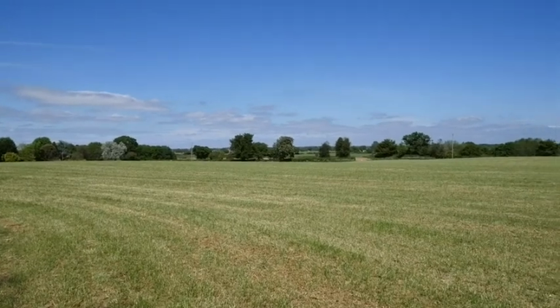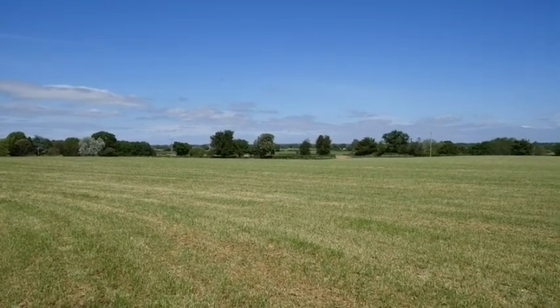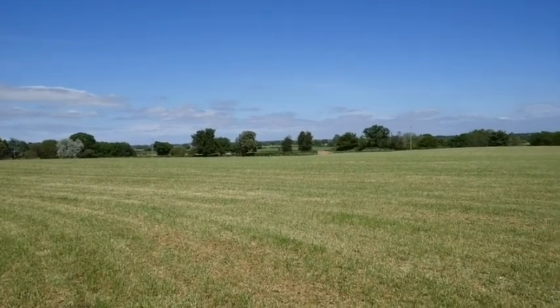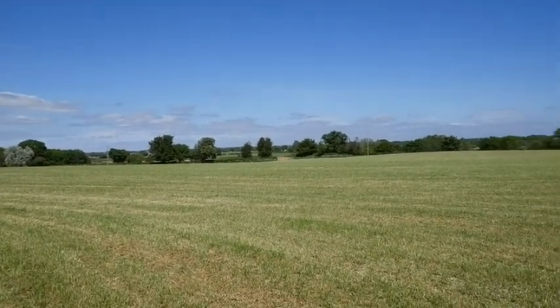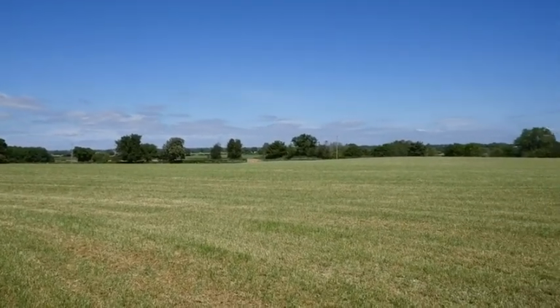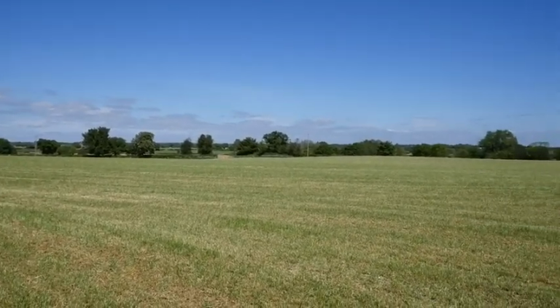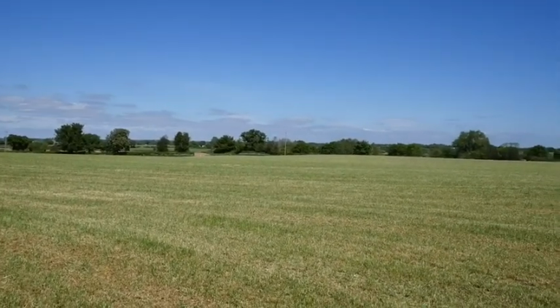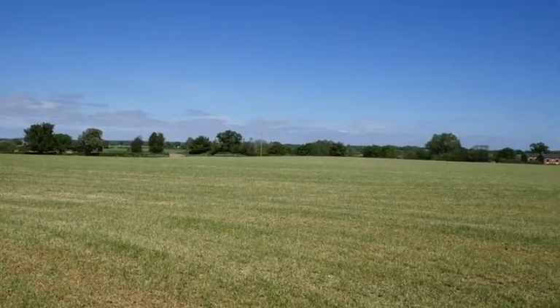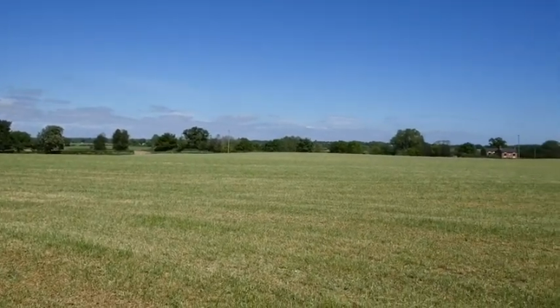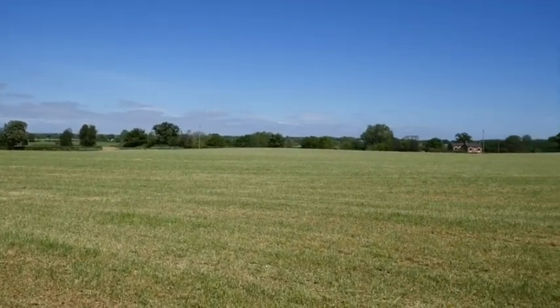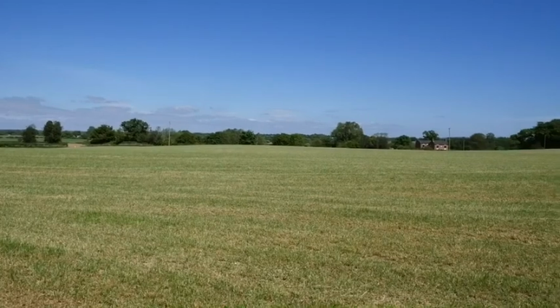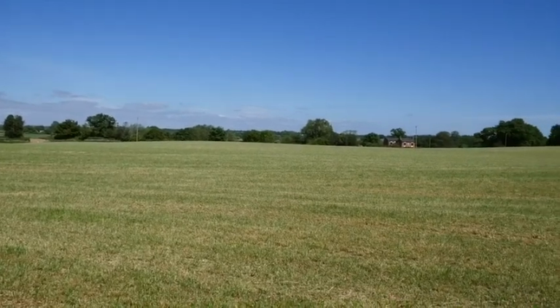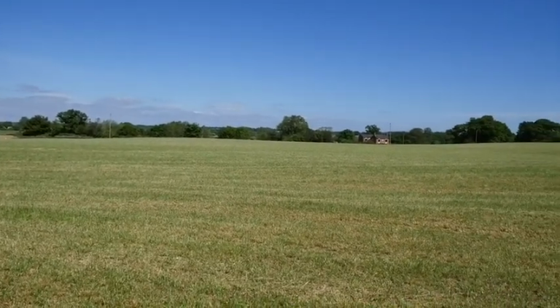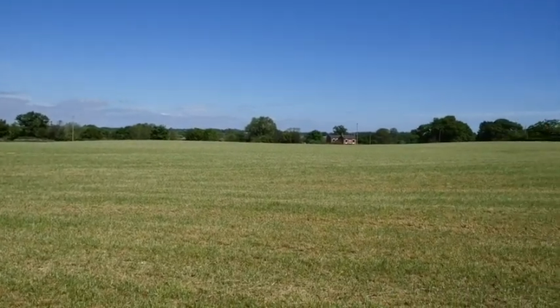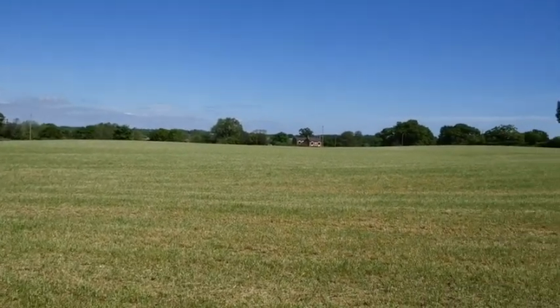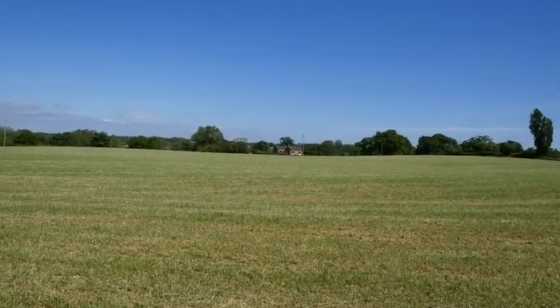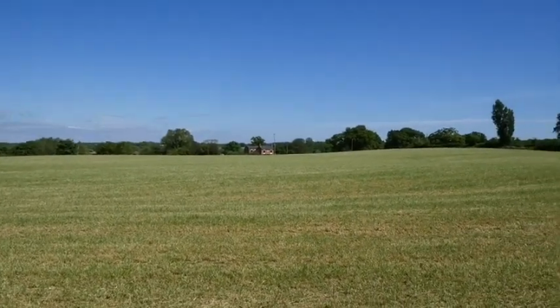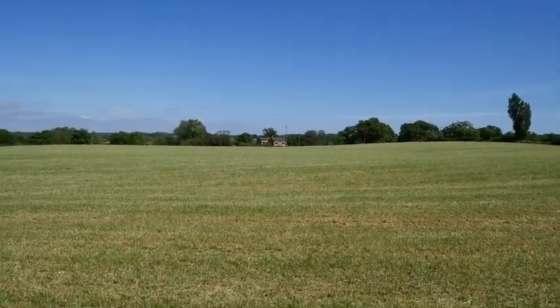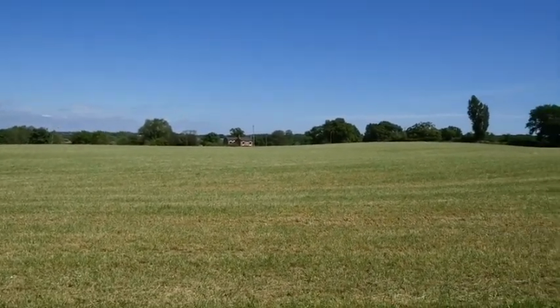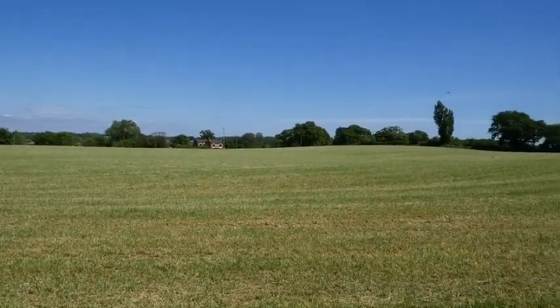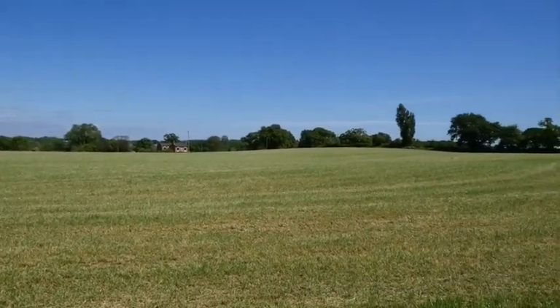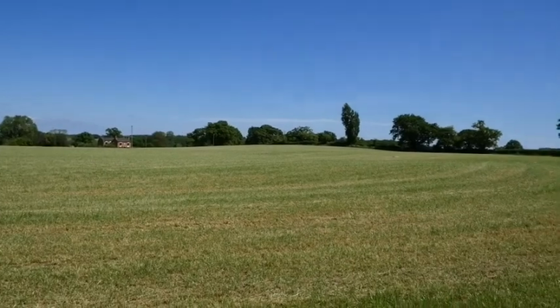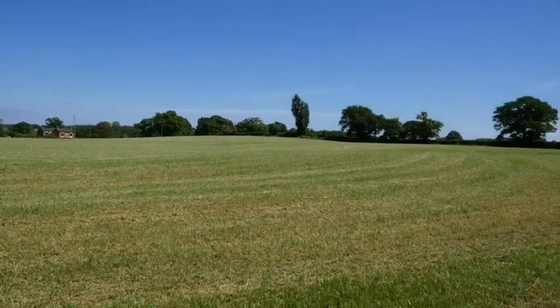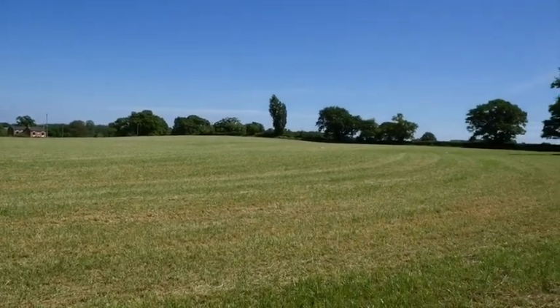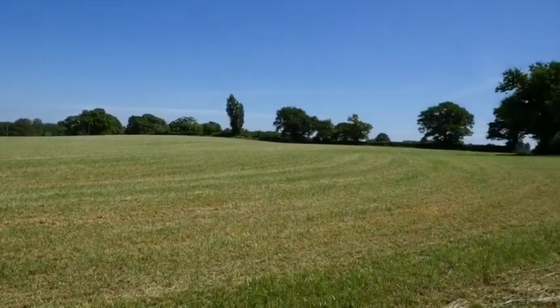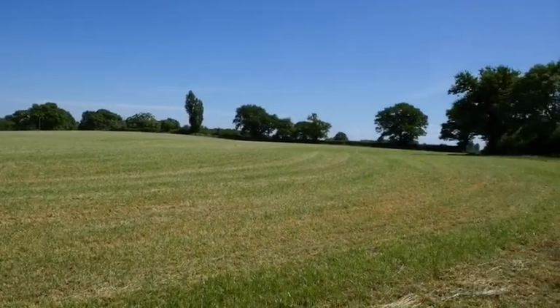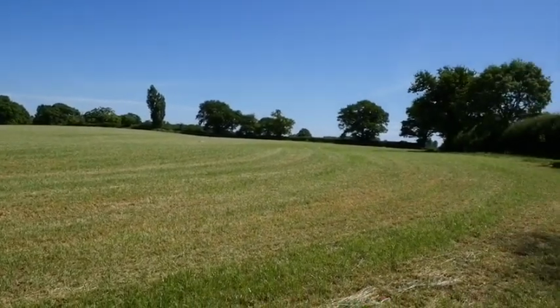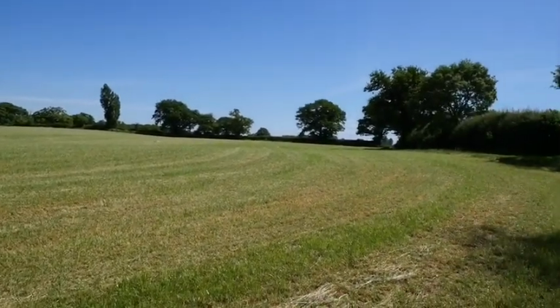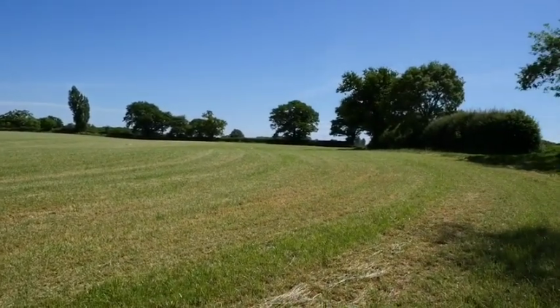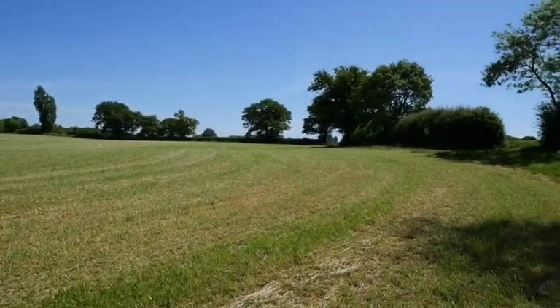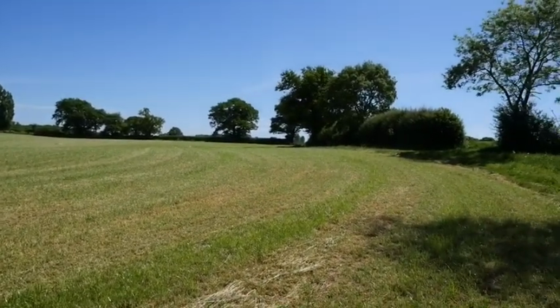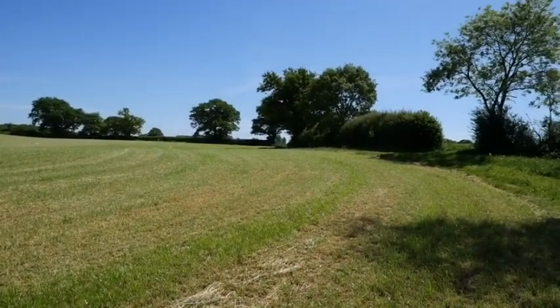This field was cut for silage grass — and by the way, that was a little white butterfly that flipped across. It was cut for silage about a week ago so it's growing back, and it'll probably be another six weeks or so before they'll be able to take another cut off.